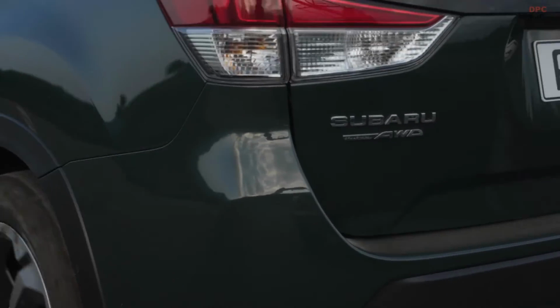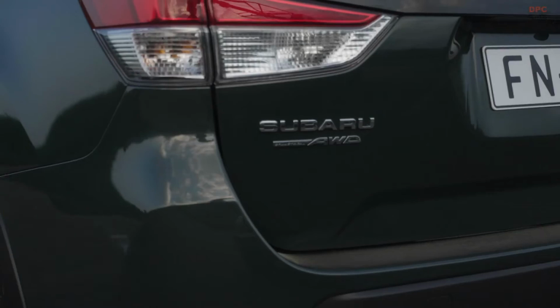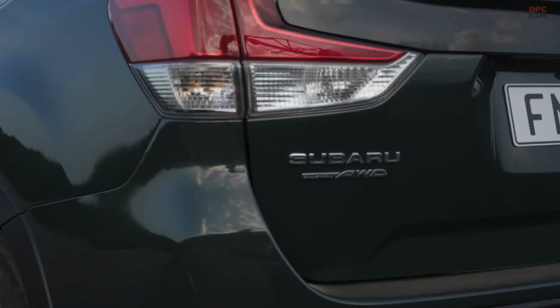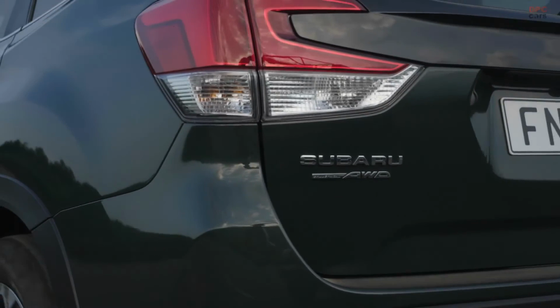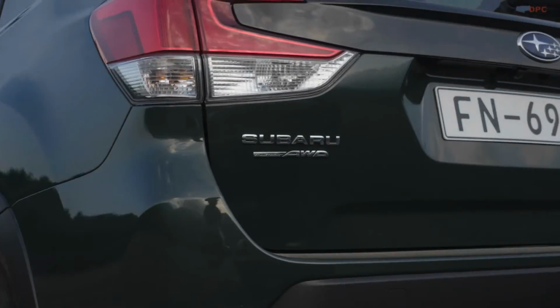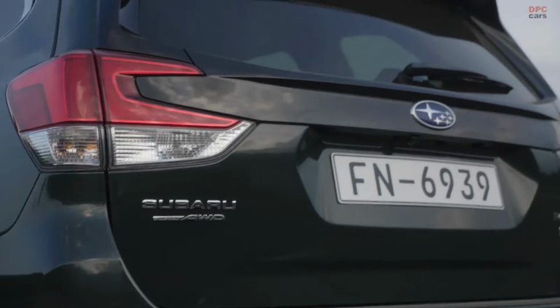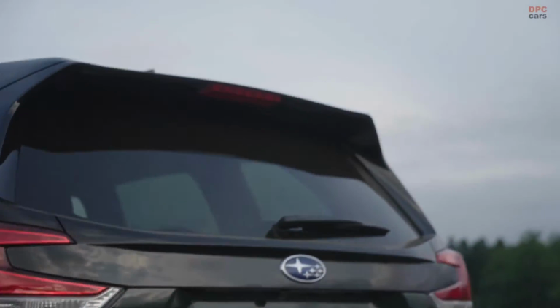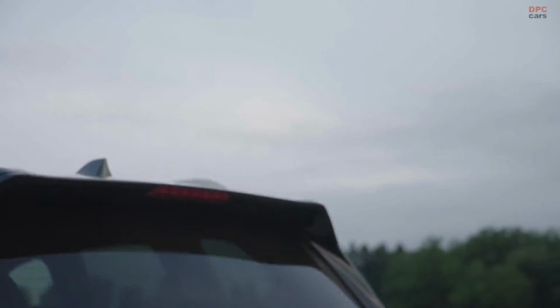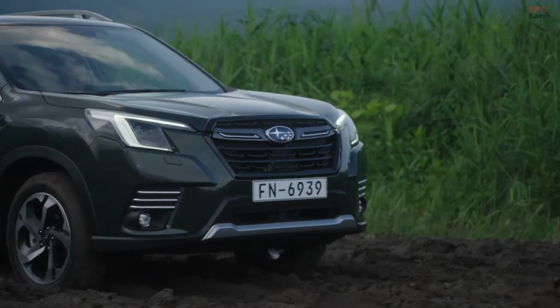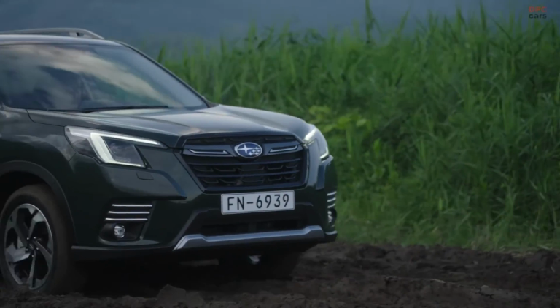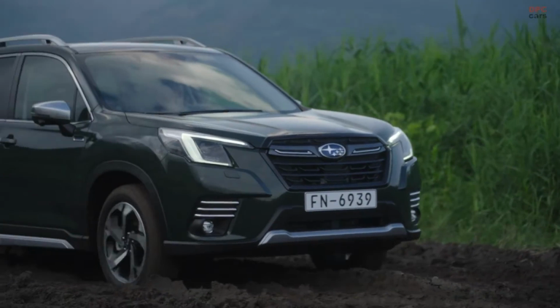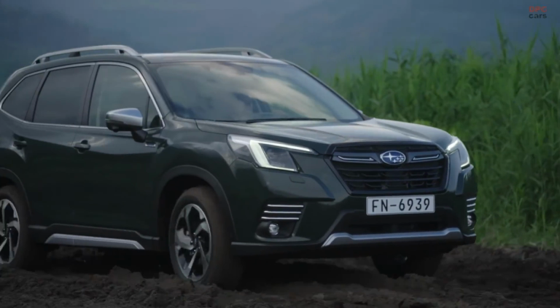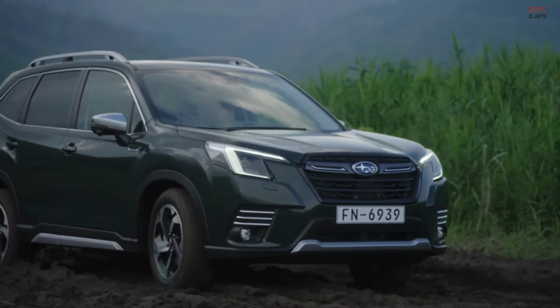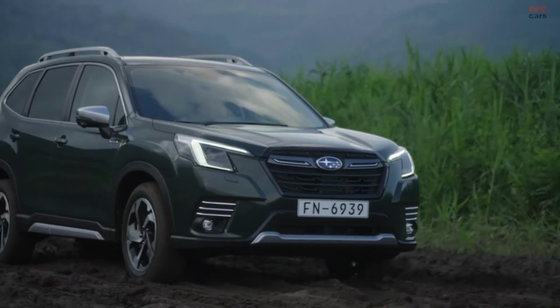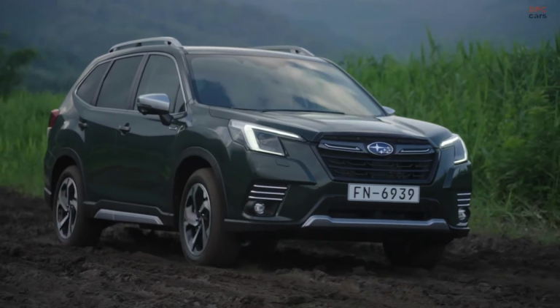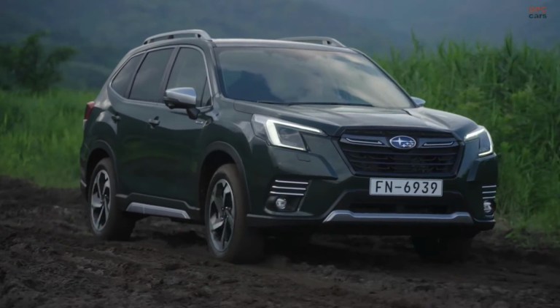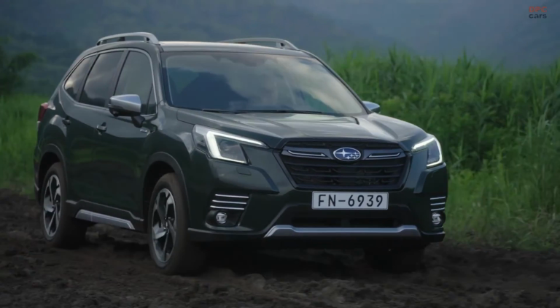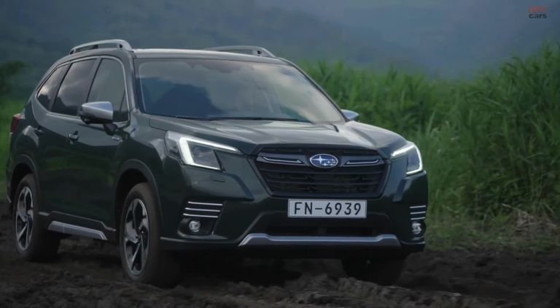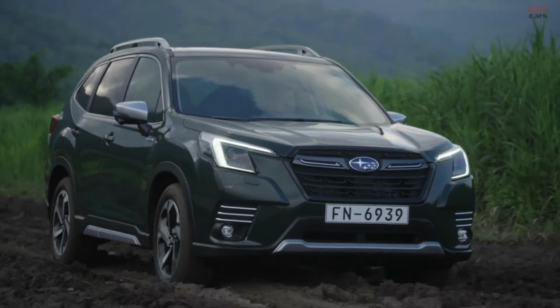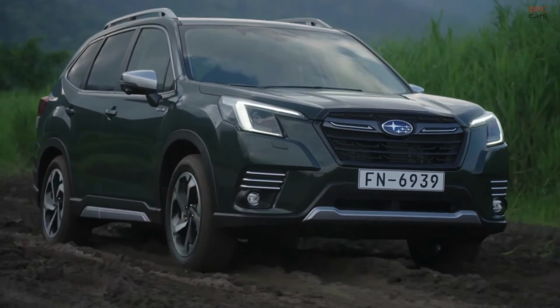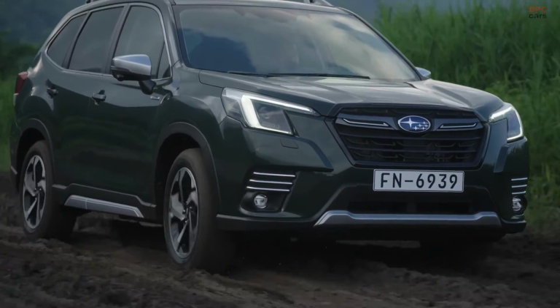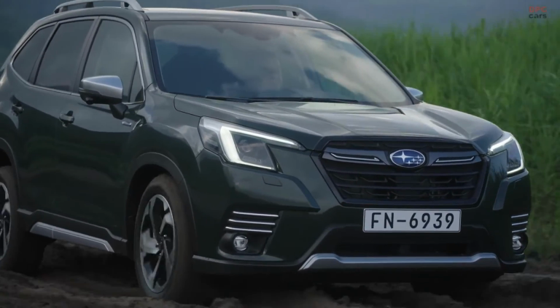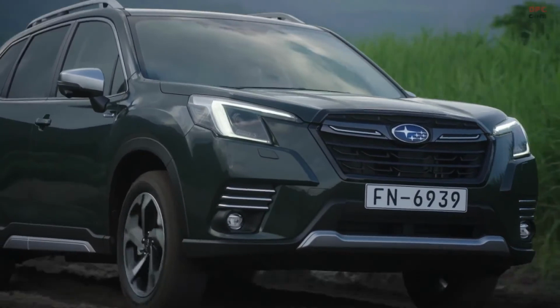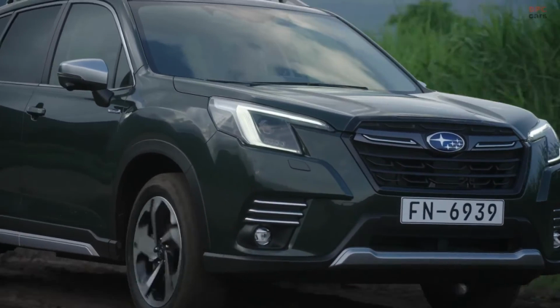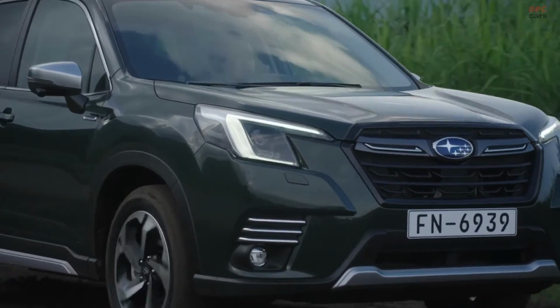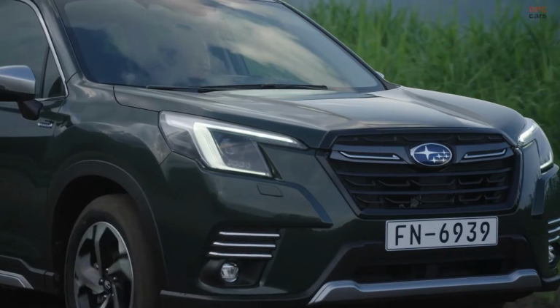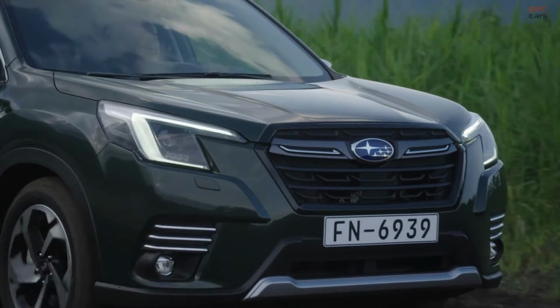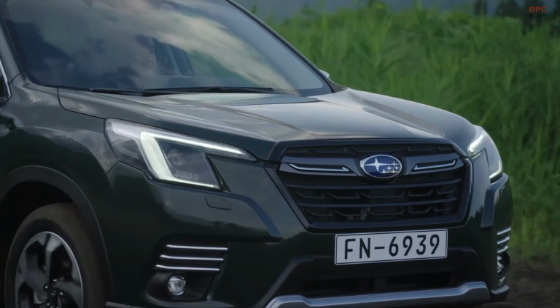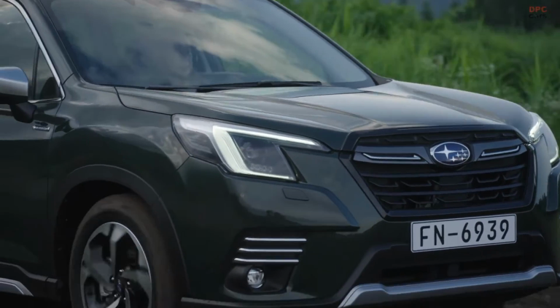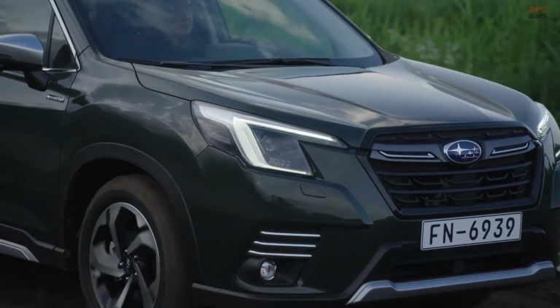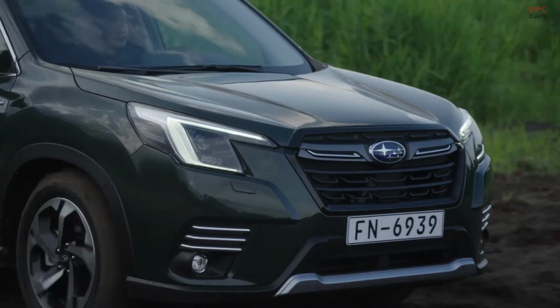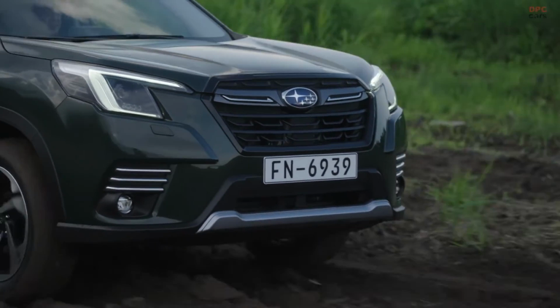Three driving modes can be selected: engine, EV and motor assist. The E-Boxer will stick to electric power from a standstill or at low speeds, with the combustion engine kicking in from speeds of 25 mph.